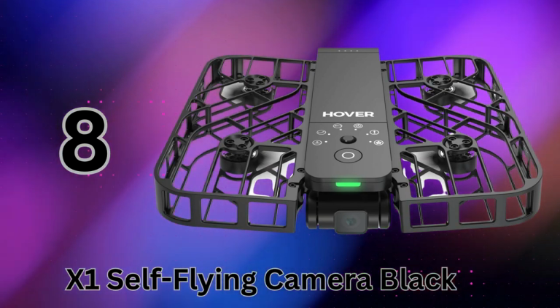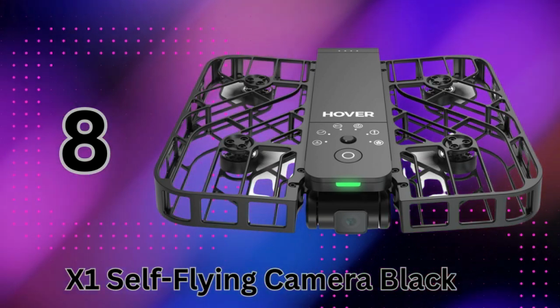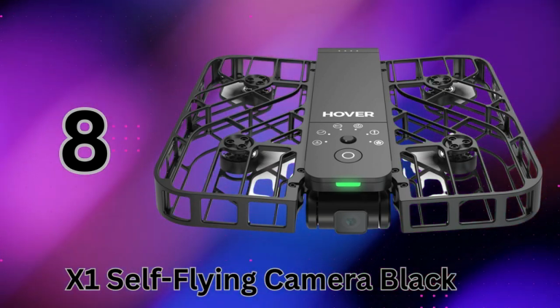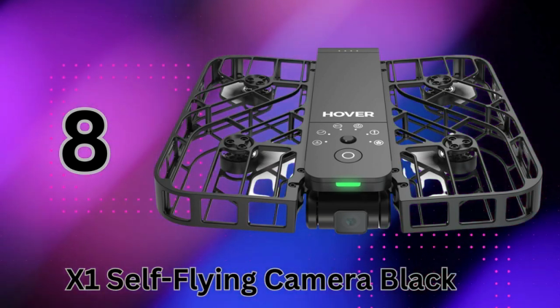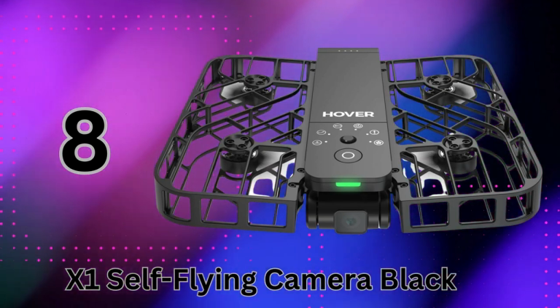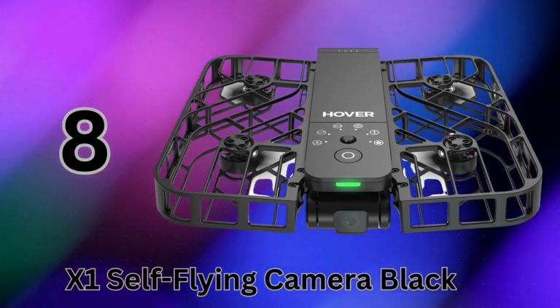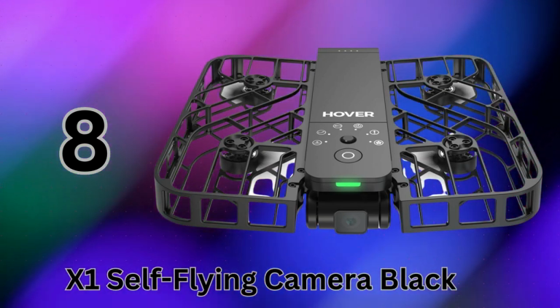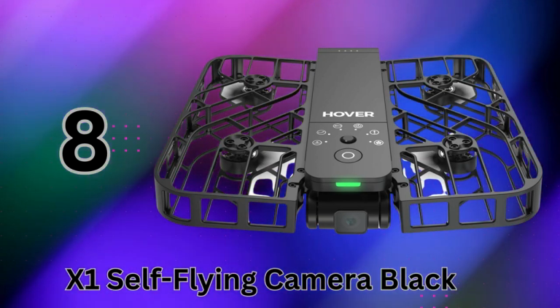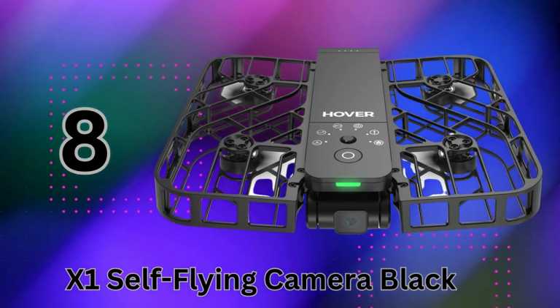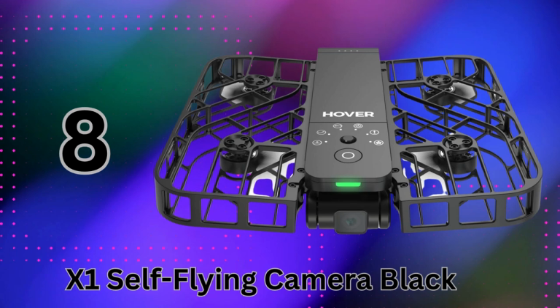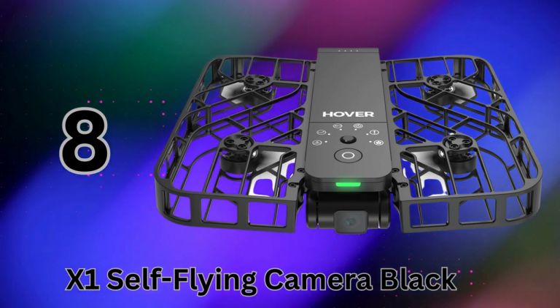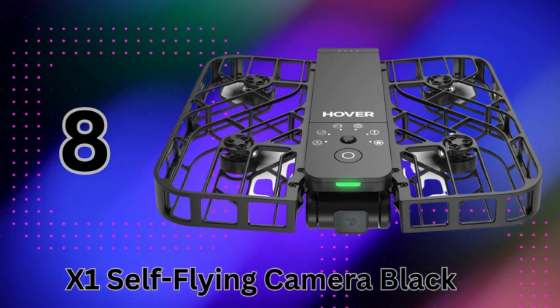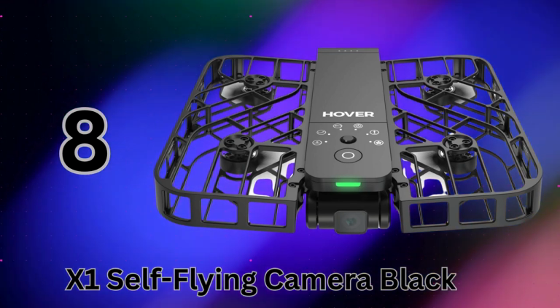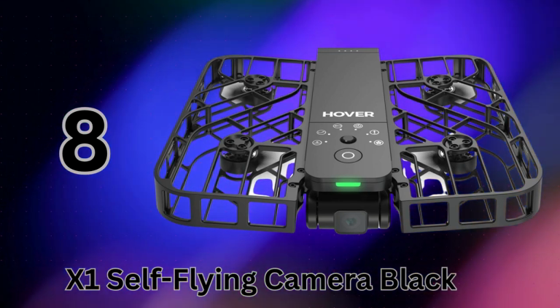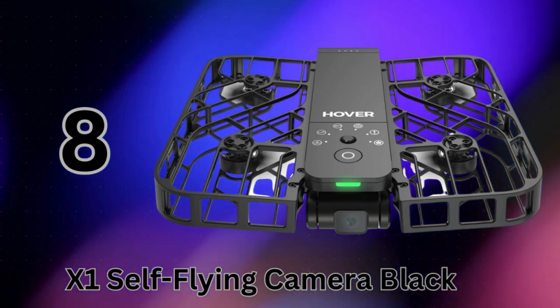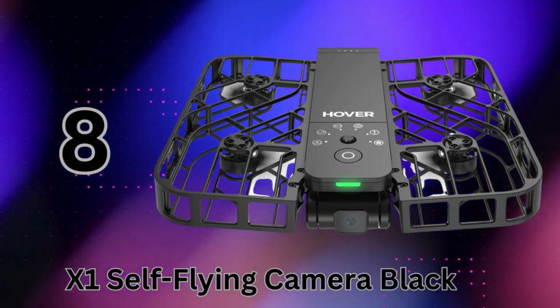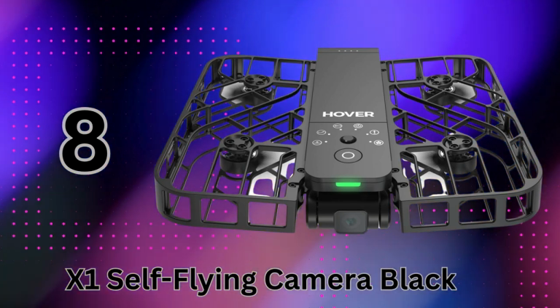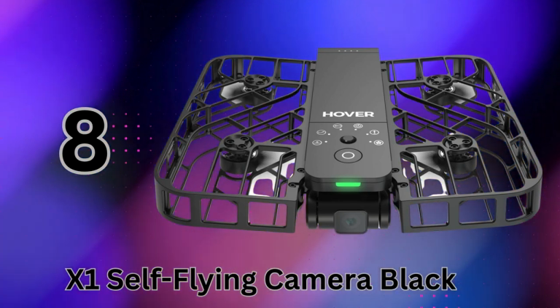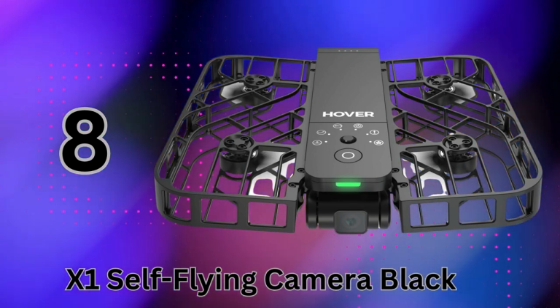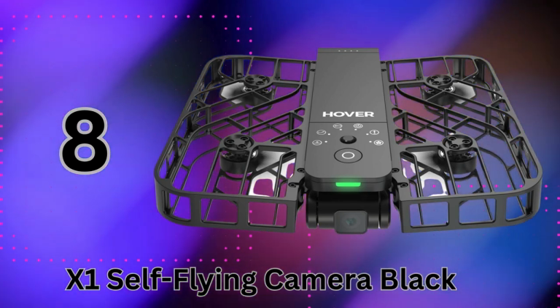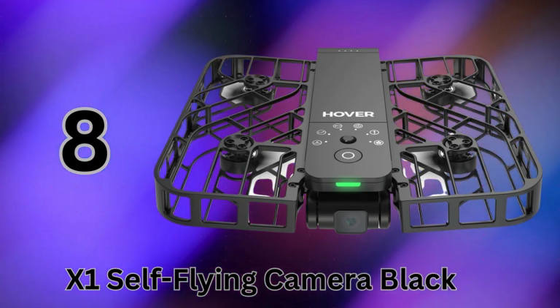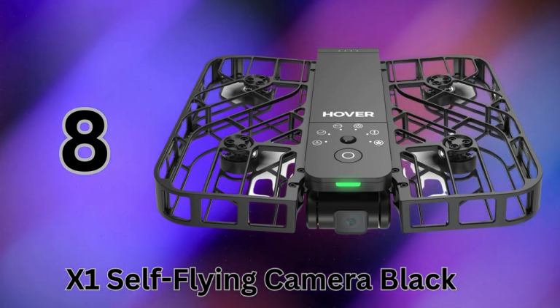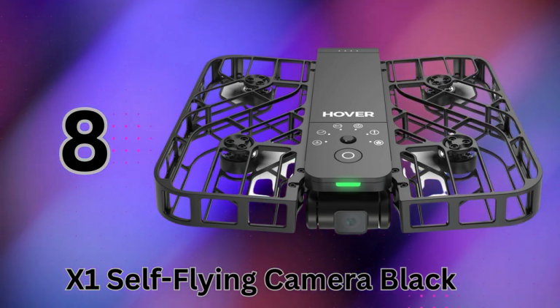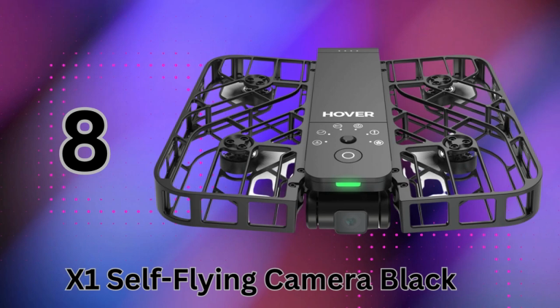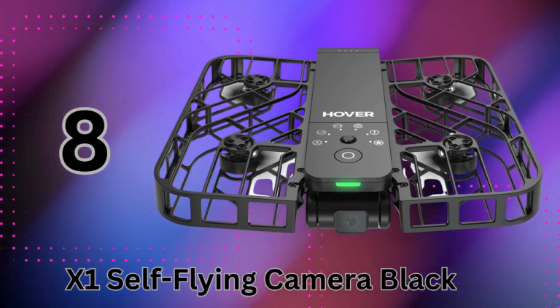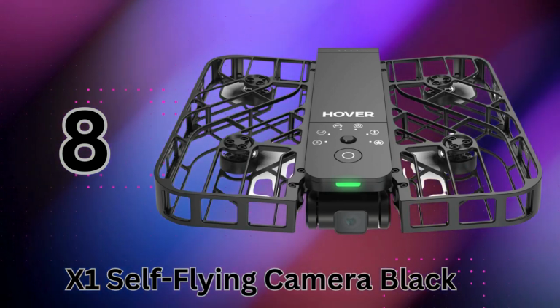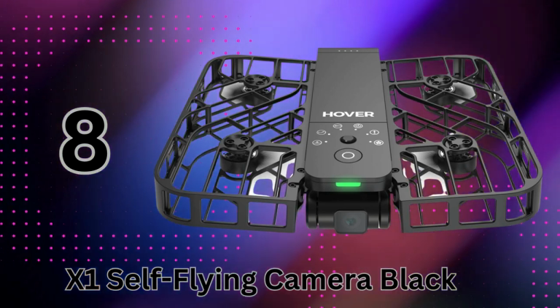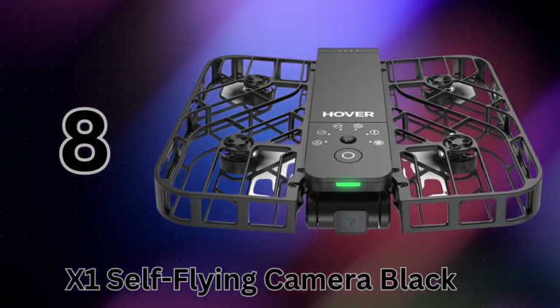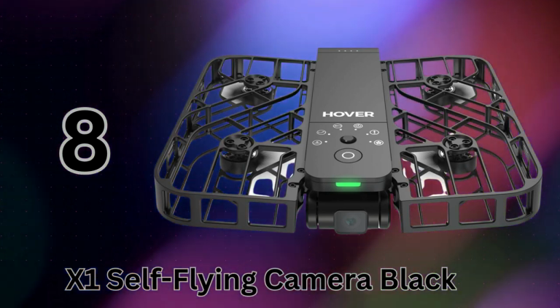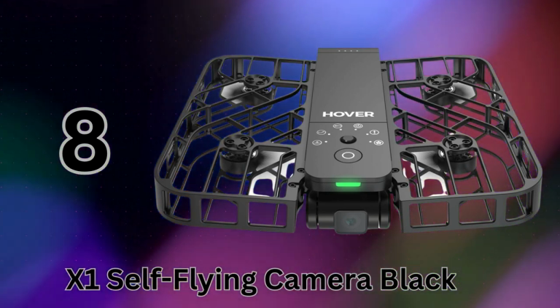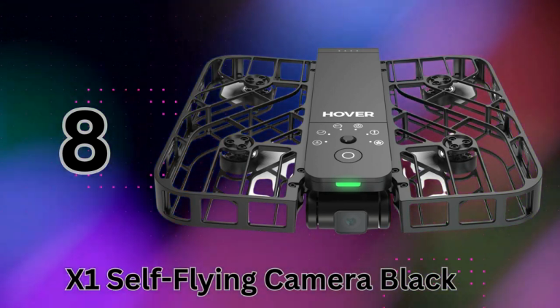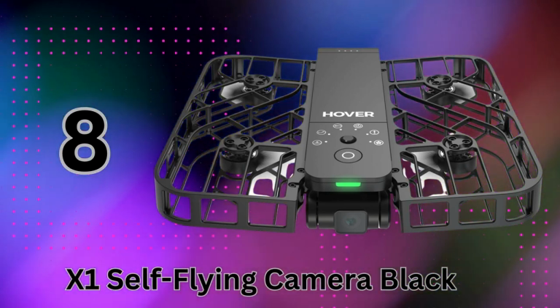Whether vlogging, filming outdoor activities, or just free-flying for fun, the X1 makes it easier than ever to get that wow shot on the go. It's portable creativity unlocked.